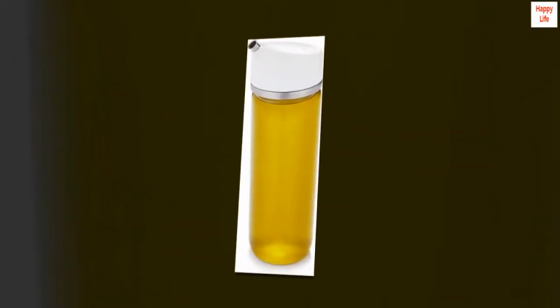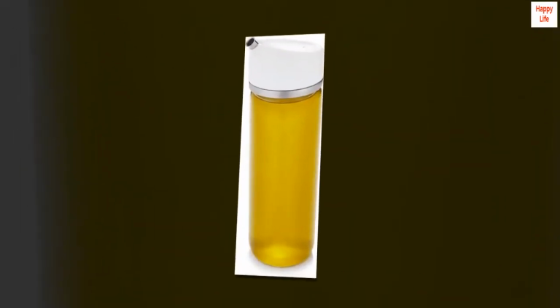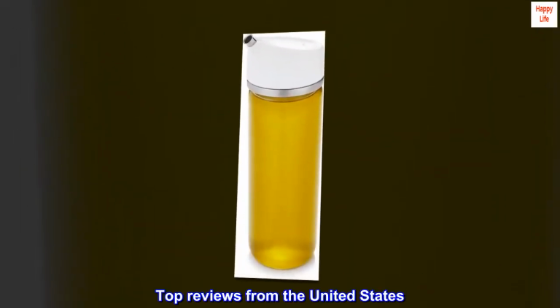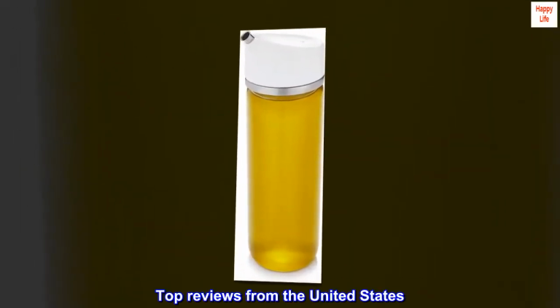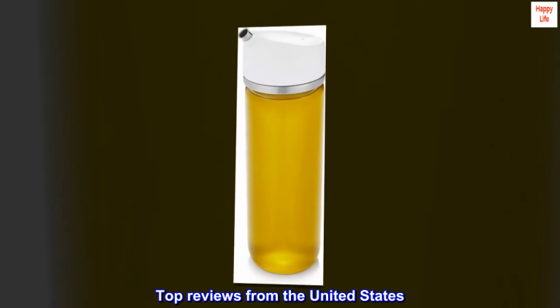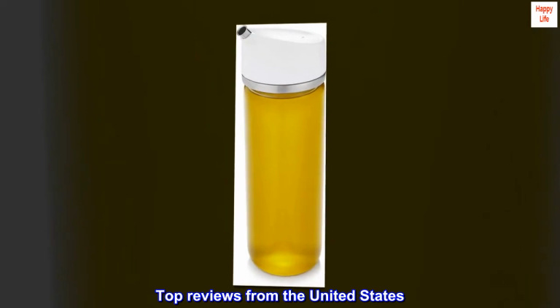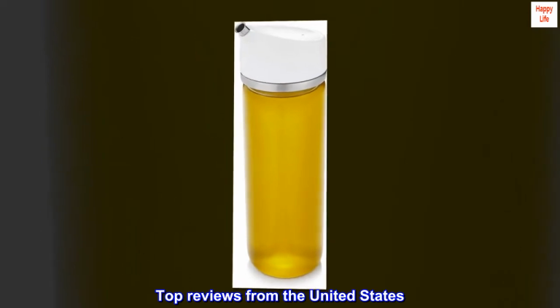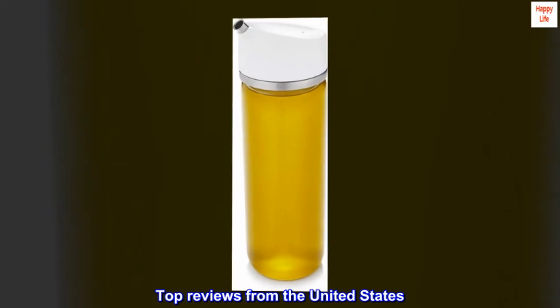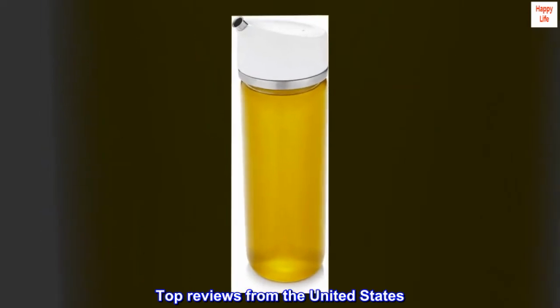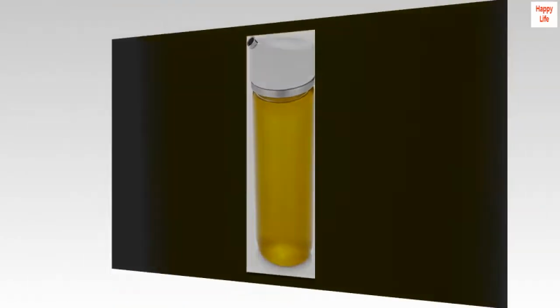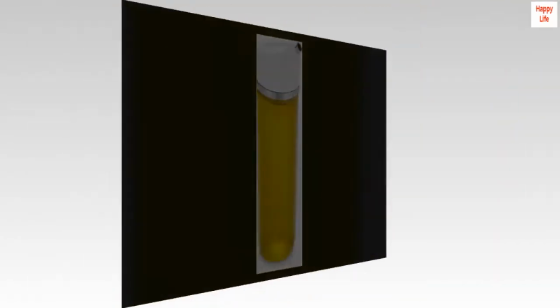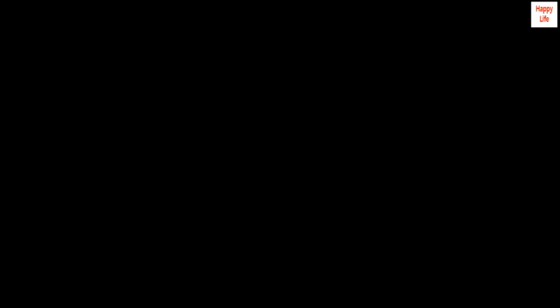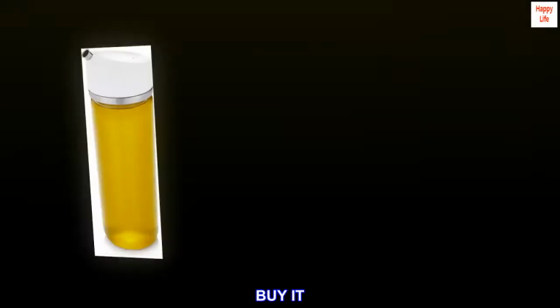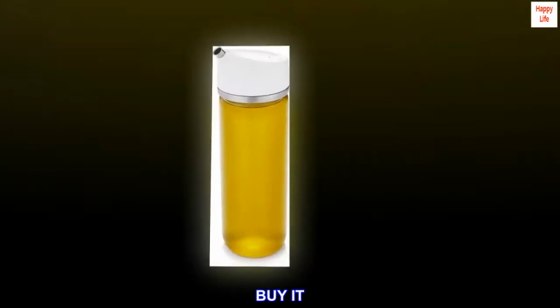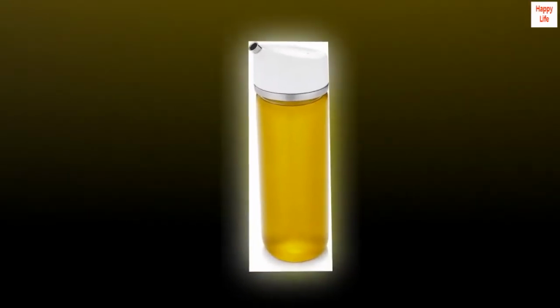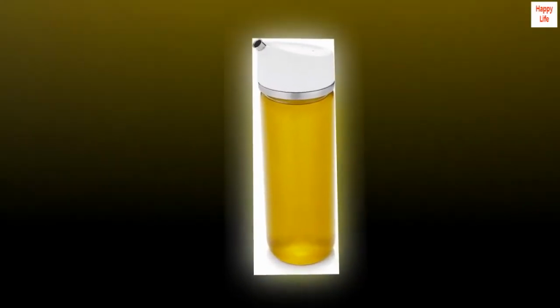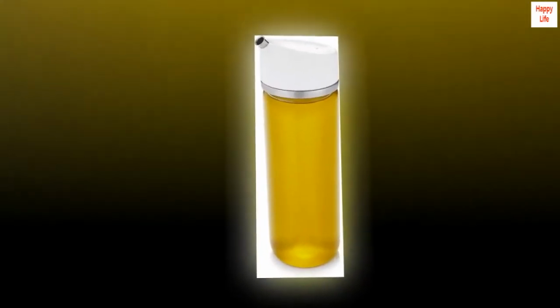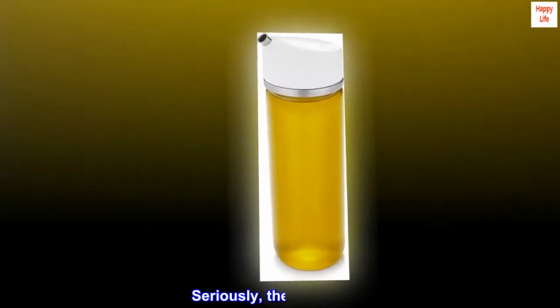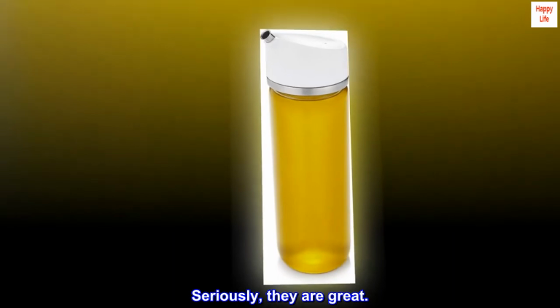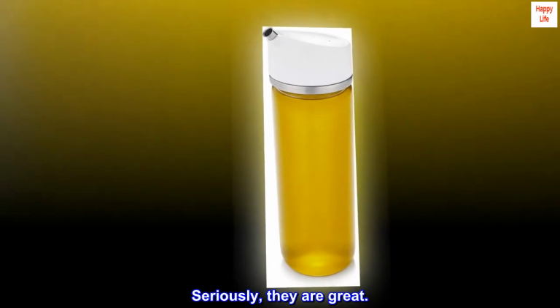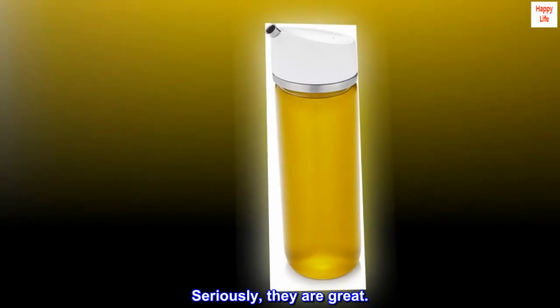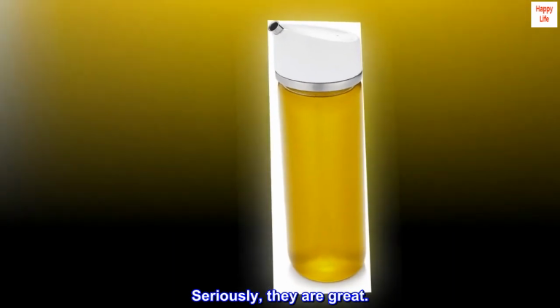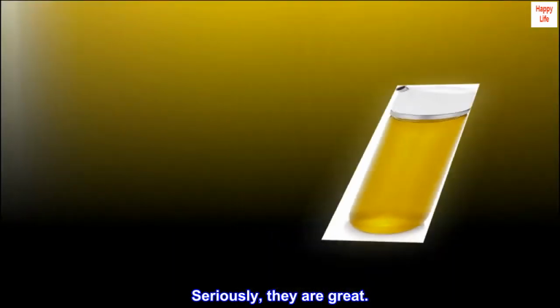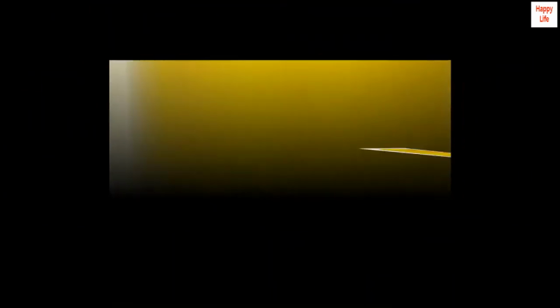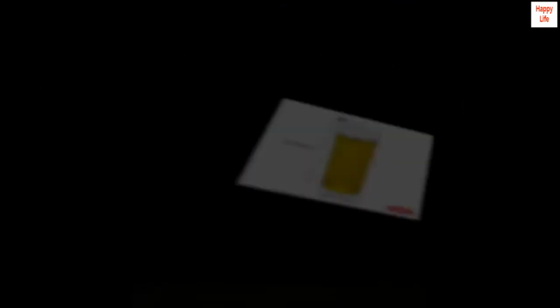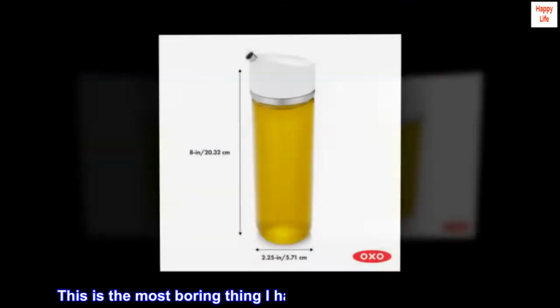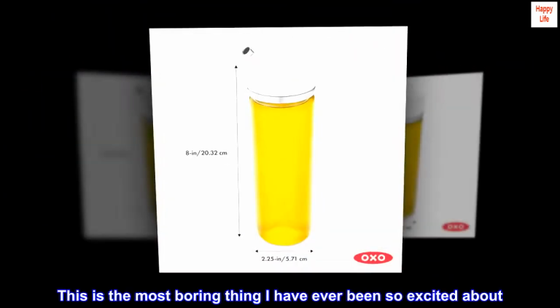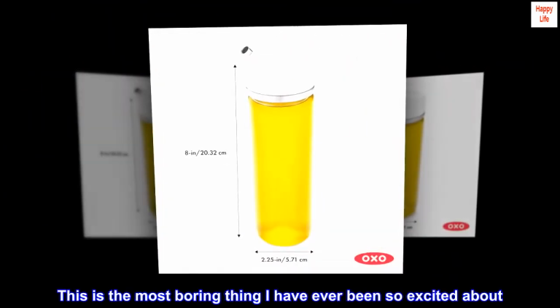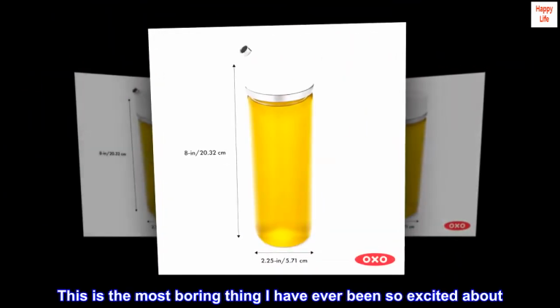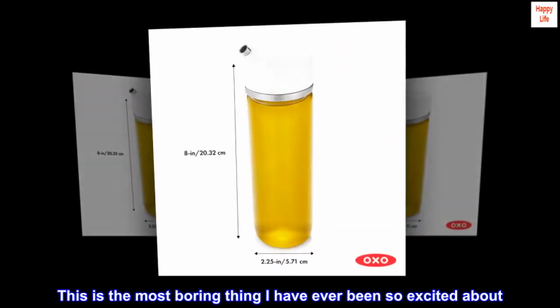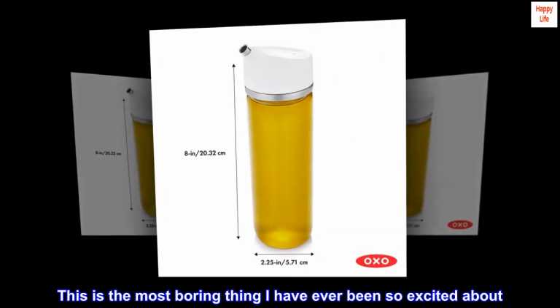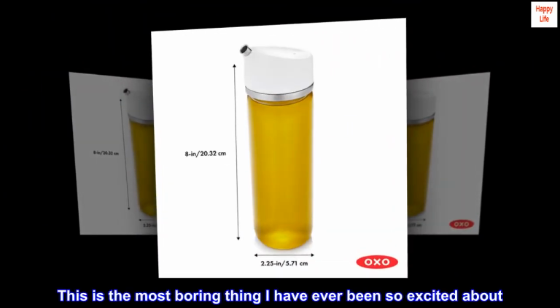Top reviews from the United States. Buy it. Seriously, they are great. This is the most boring thing I have ever been so excited about.